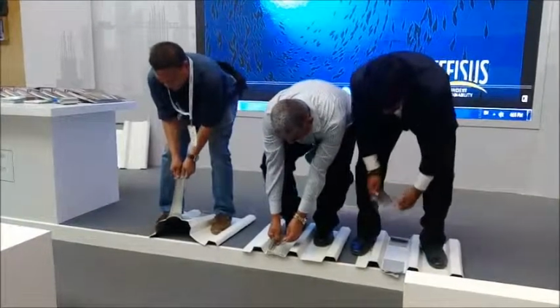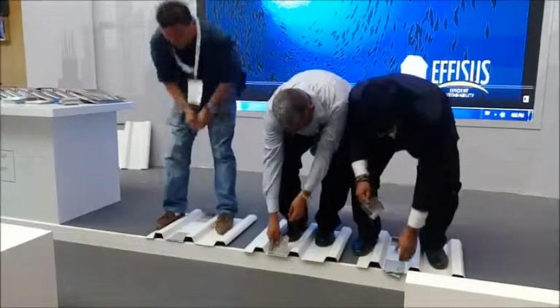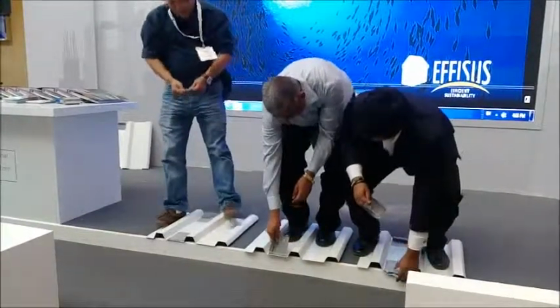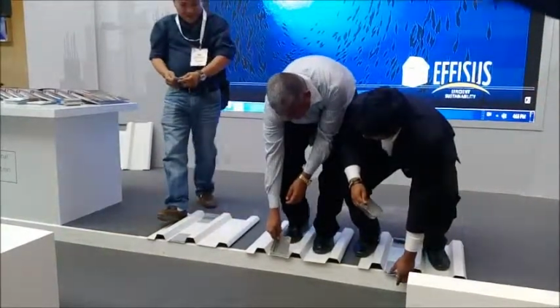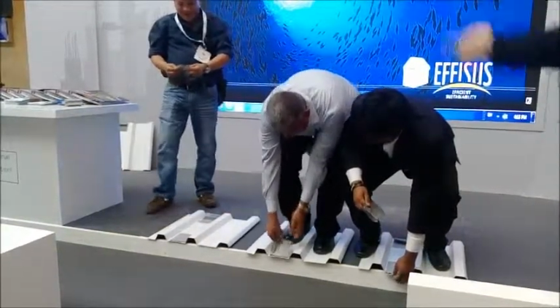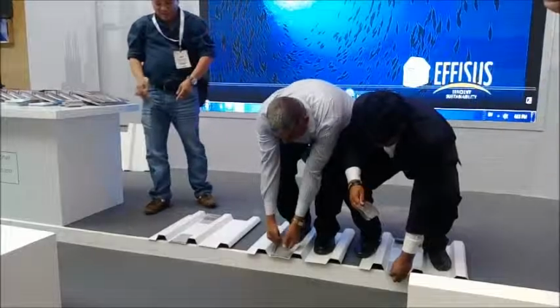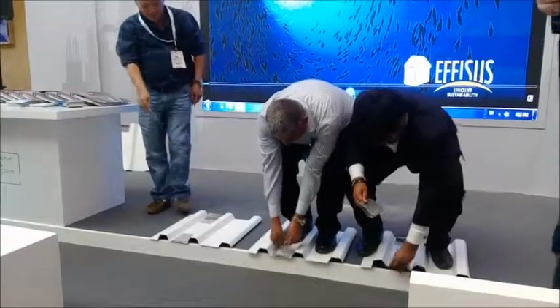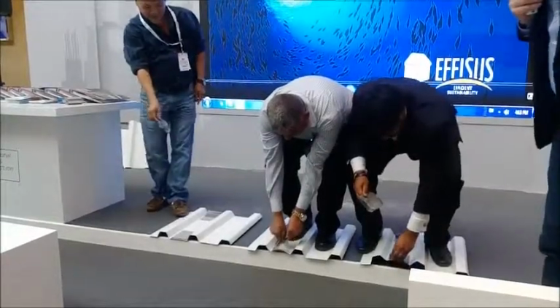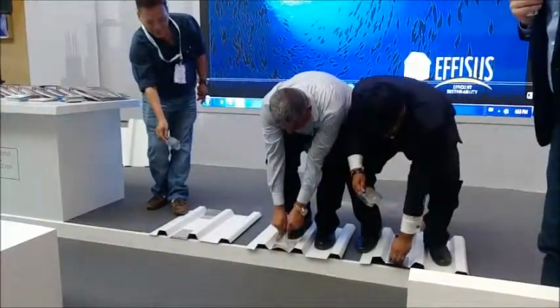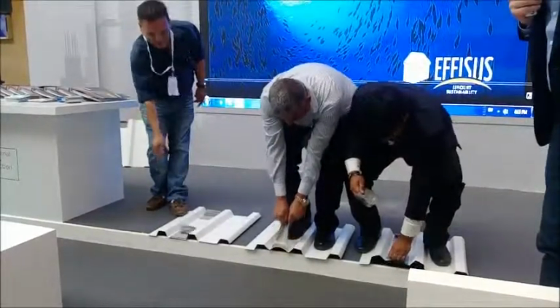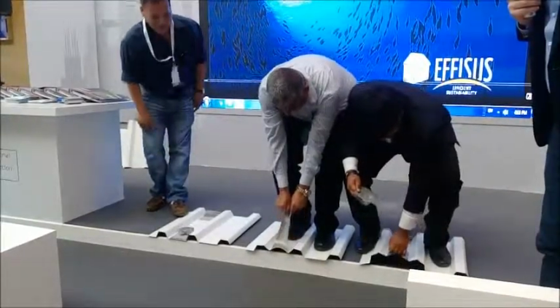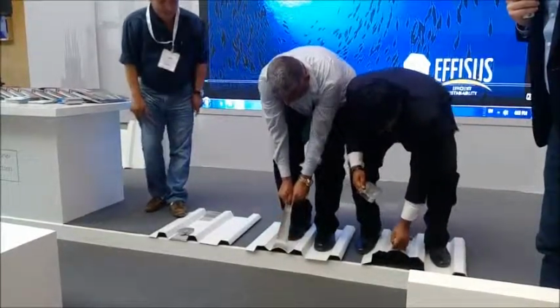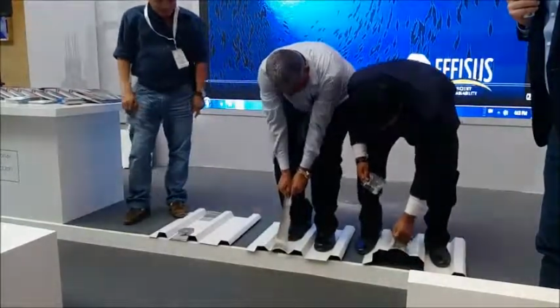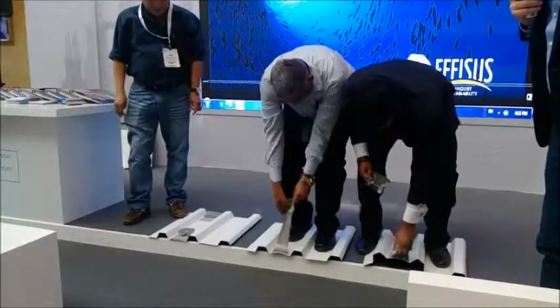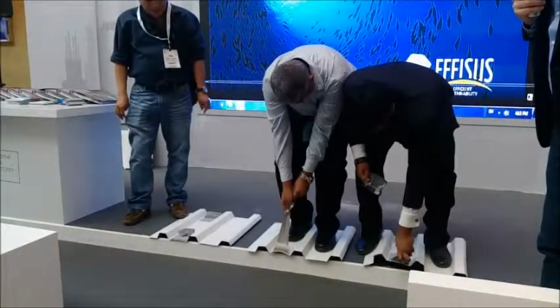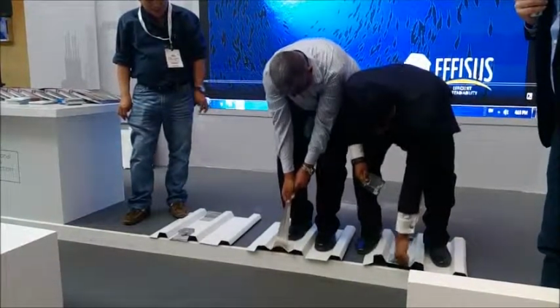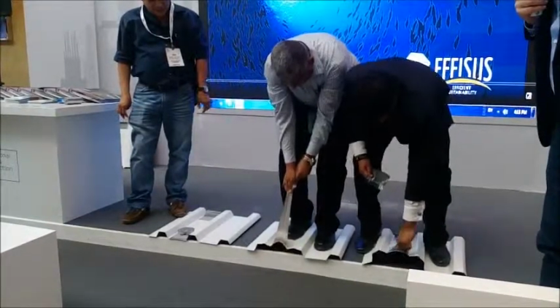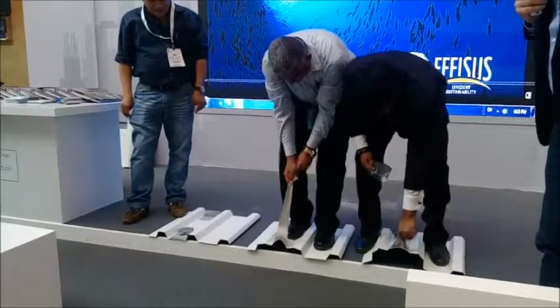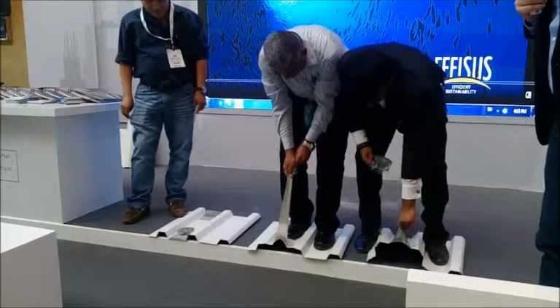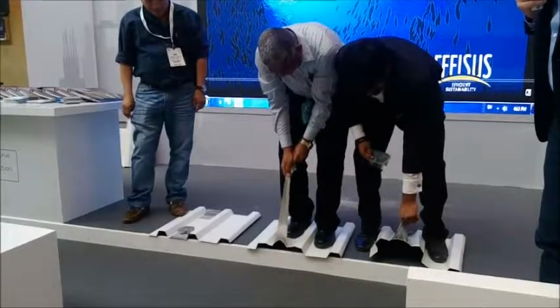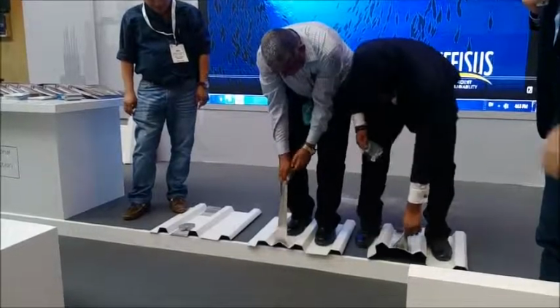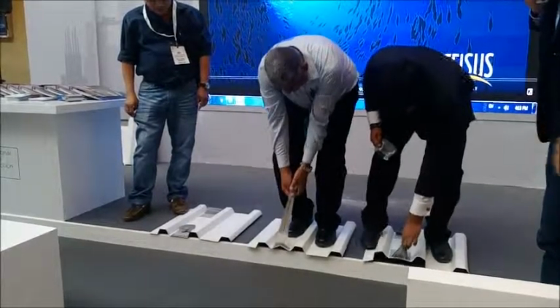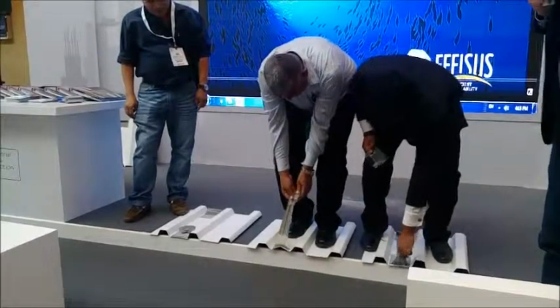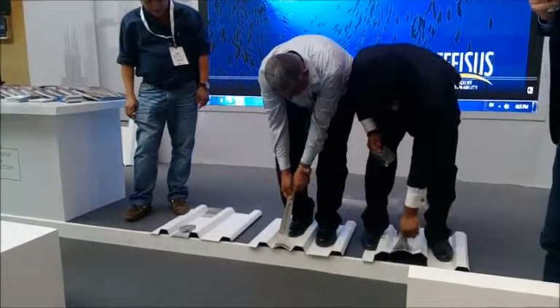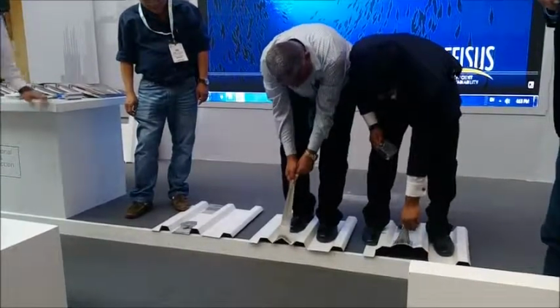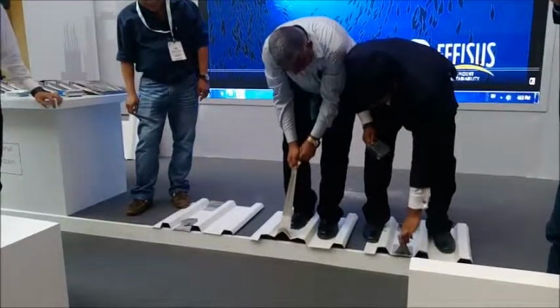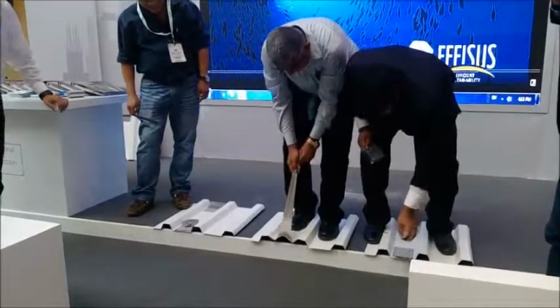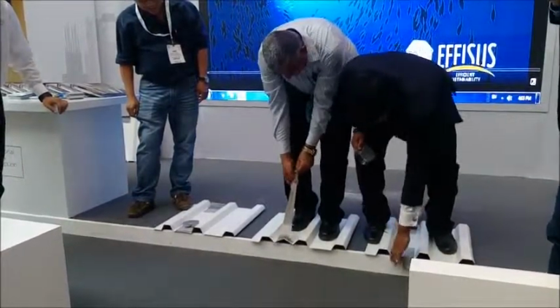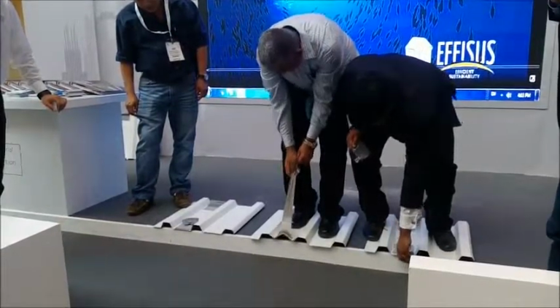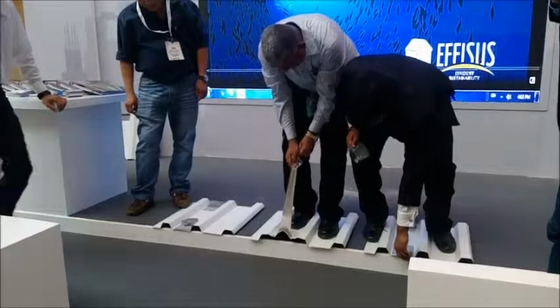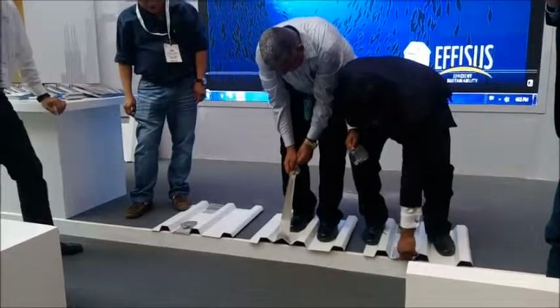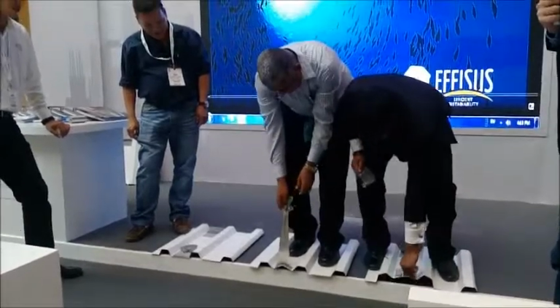You've broken yours, Keegan, you've broken yours, sir, and you can't take it off either. Wow, he's strong, look. It's not going to come off, Keegan, it just isn't going to come off.